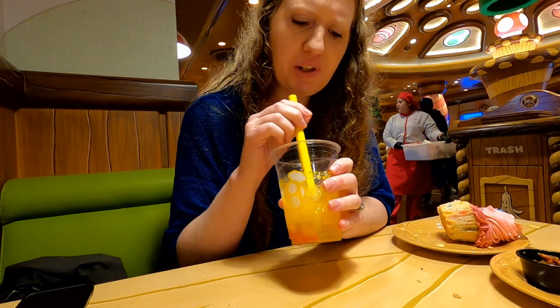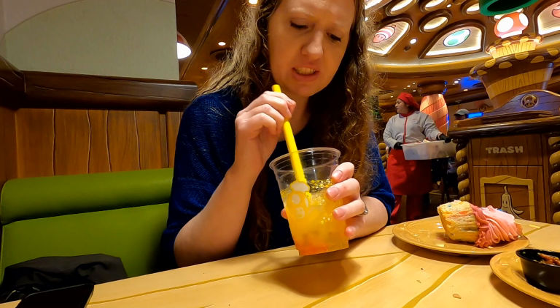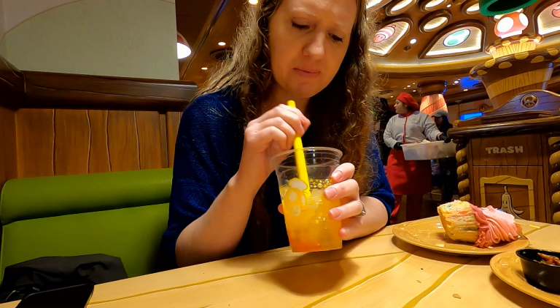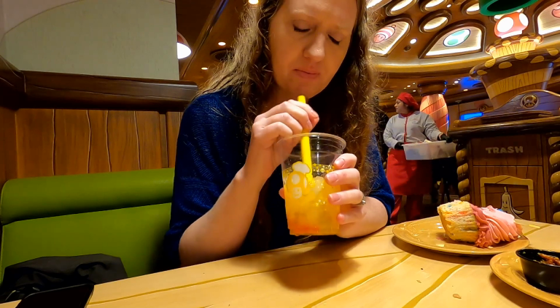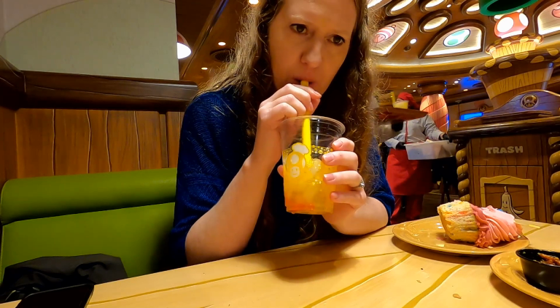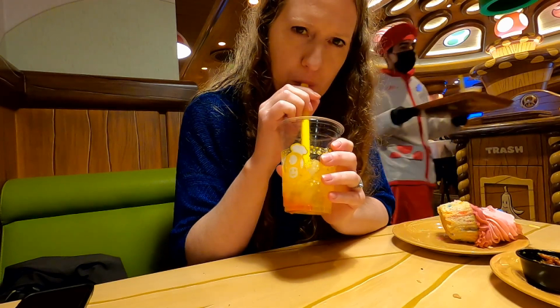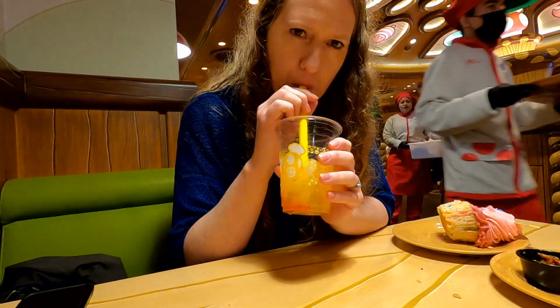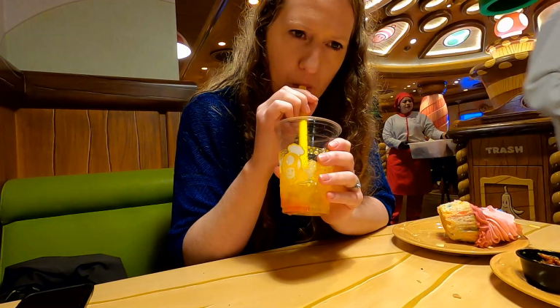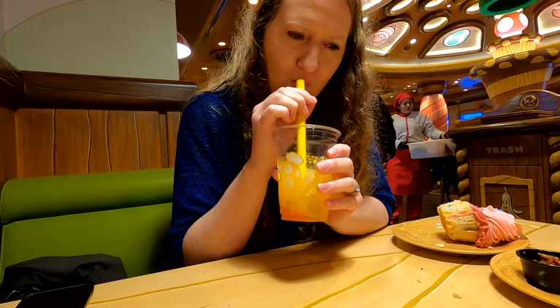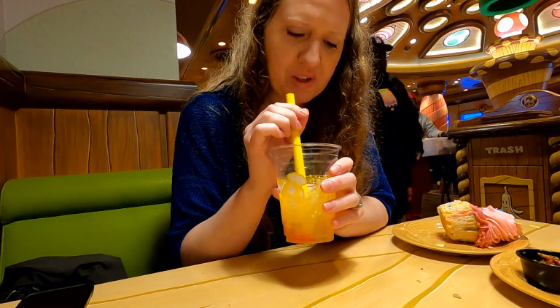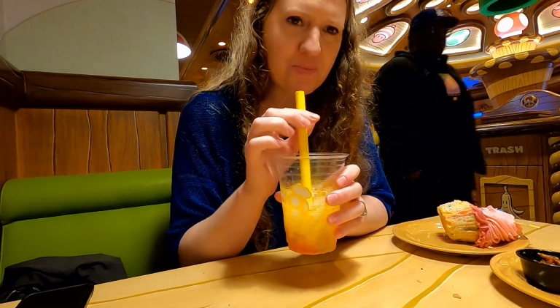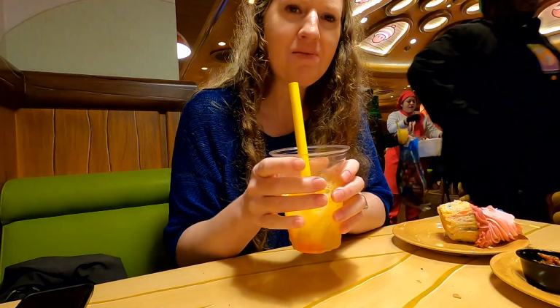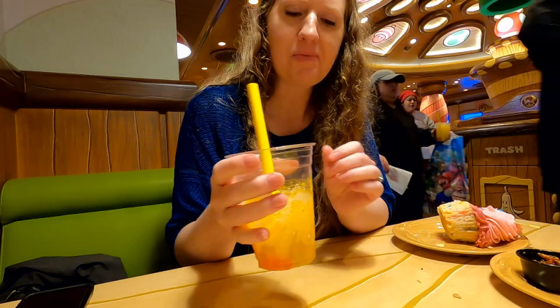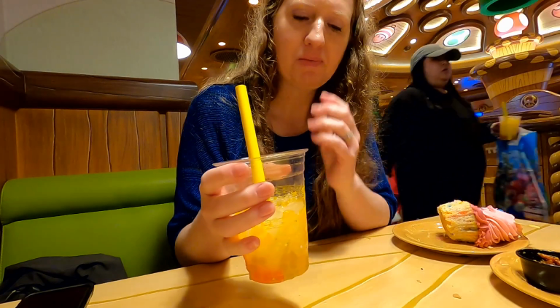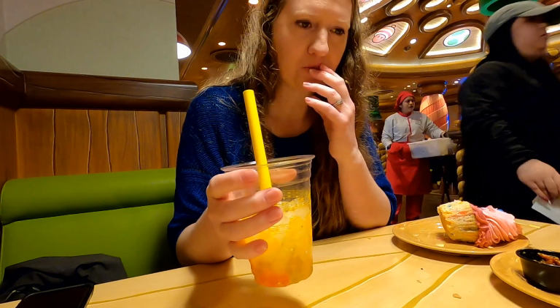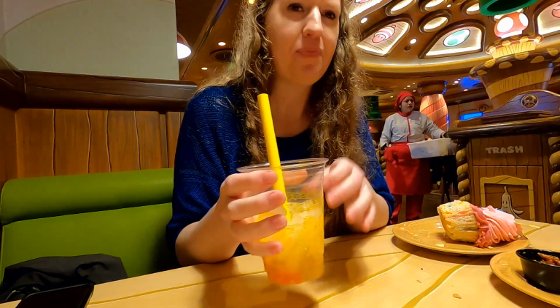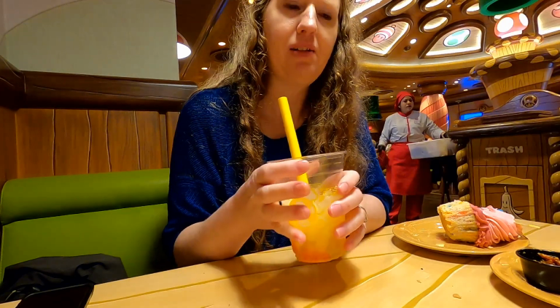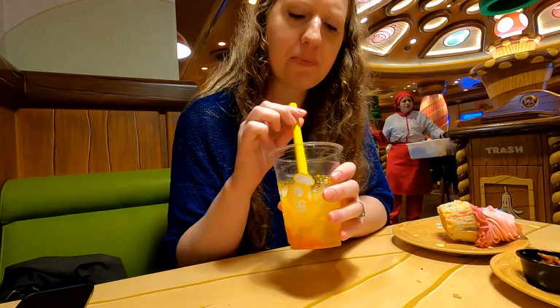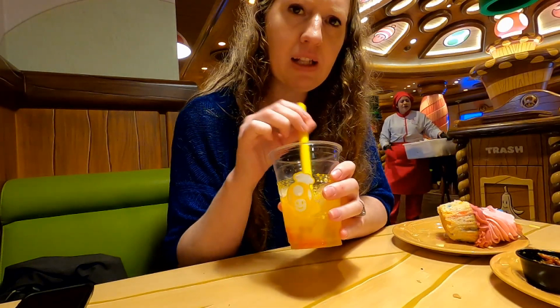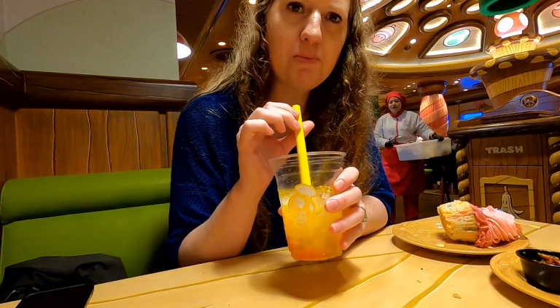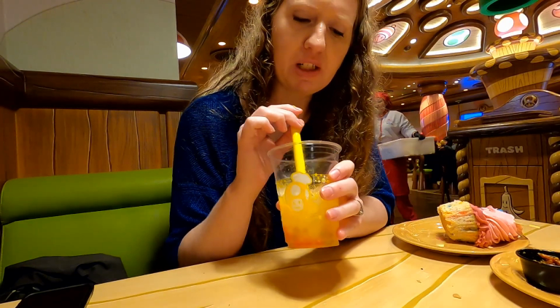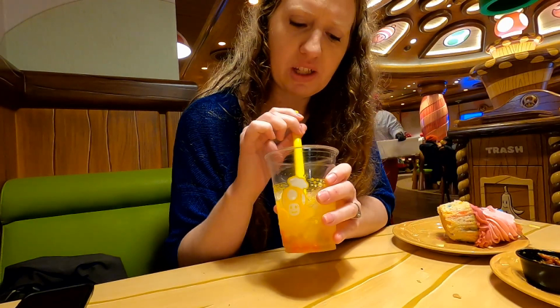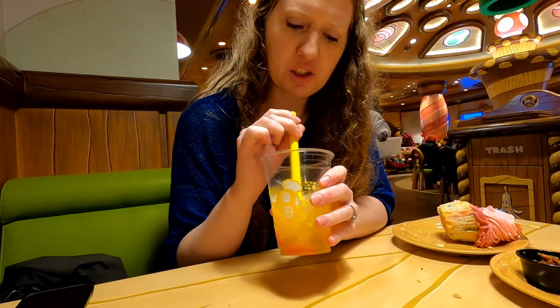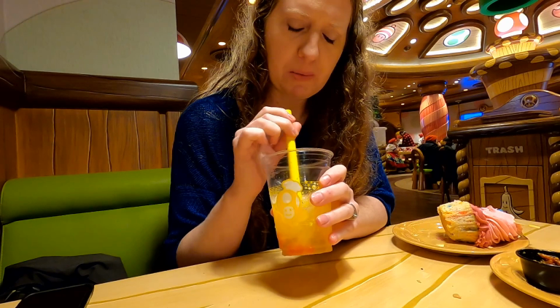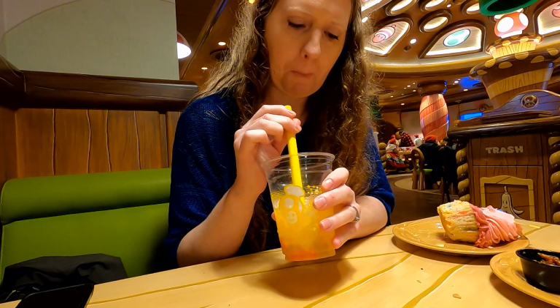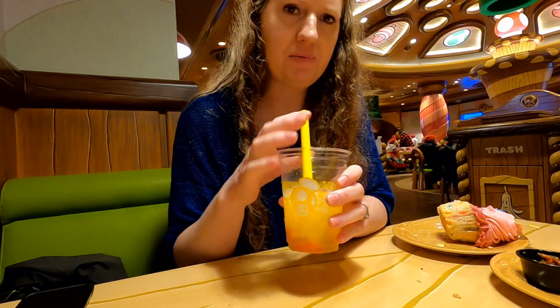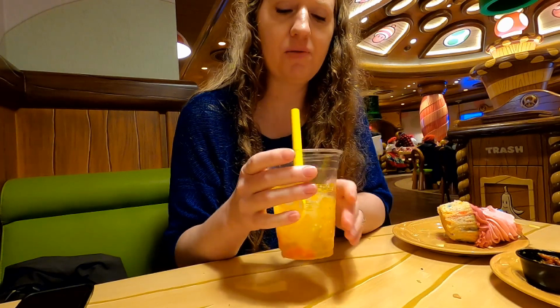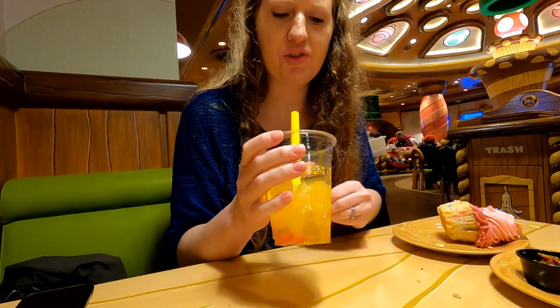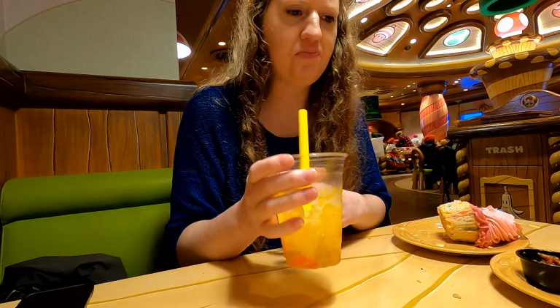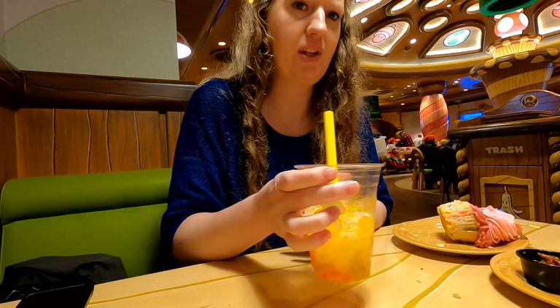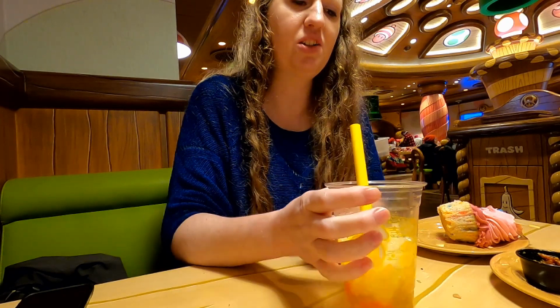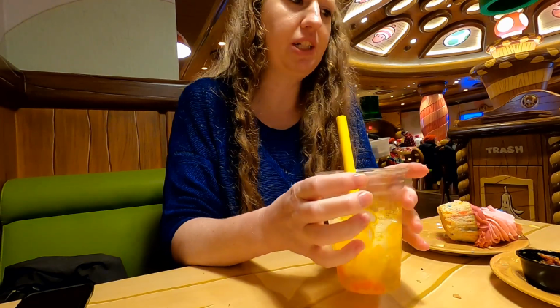Very refreshing. I like the boba balls. I don't think they're too sweet — I think they're just right, not too sugary.